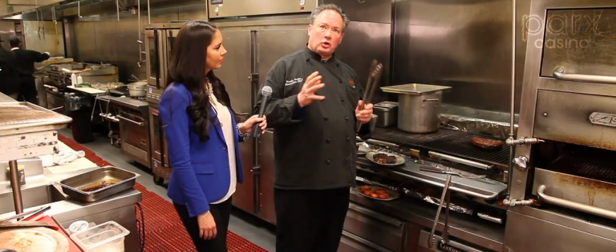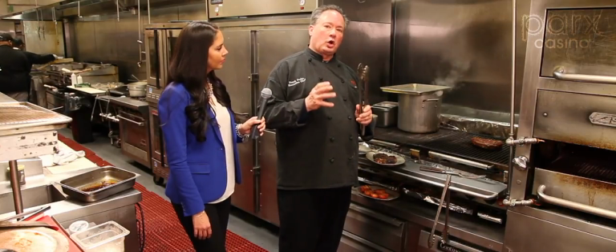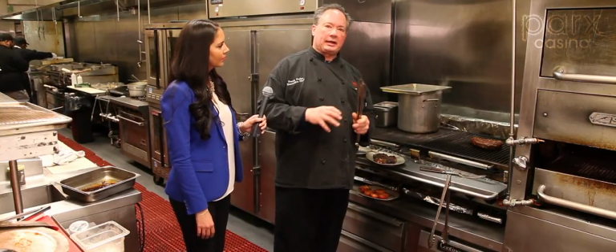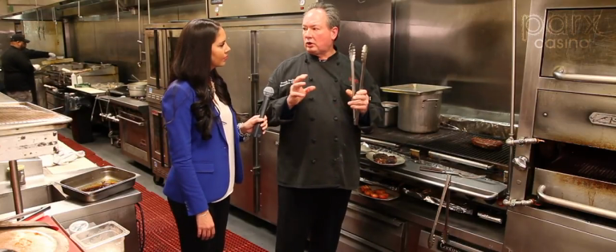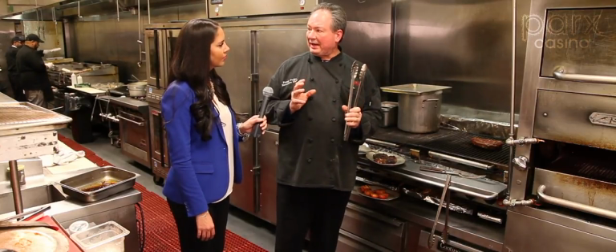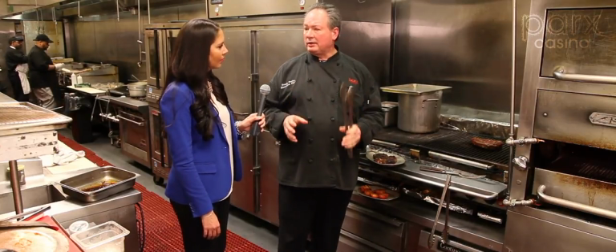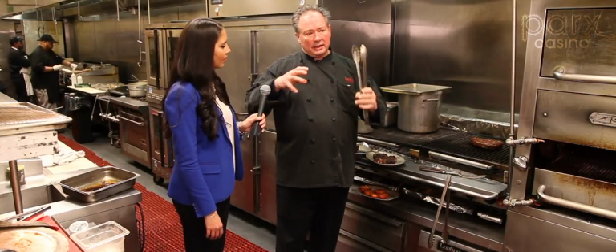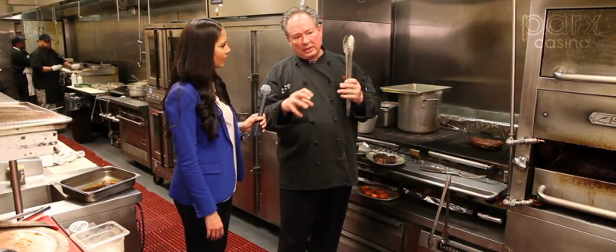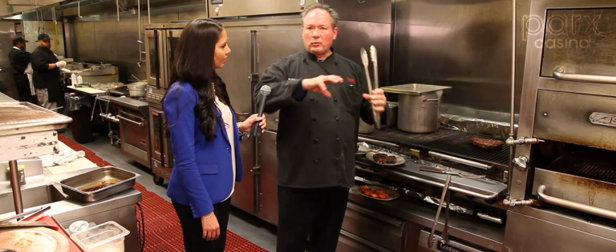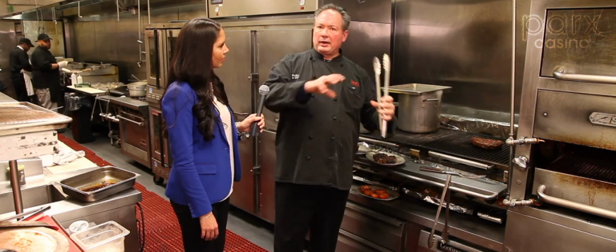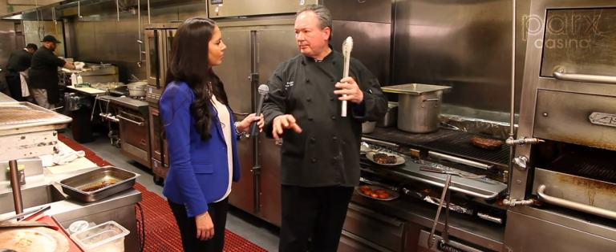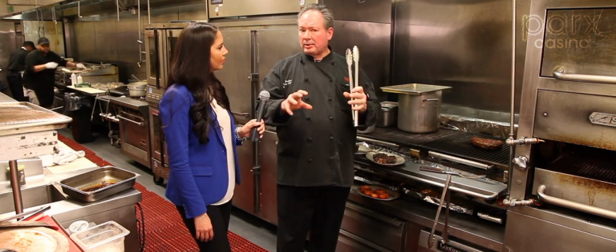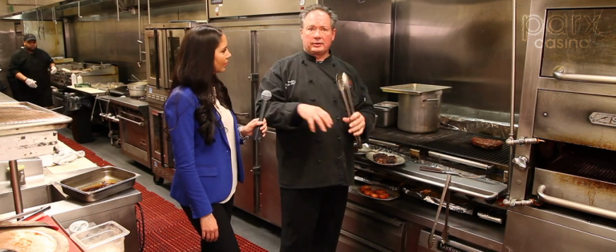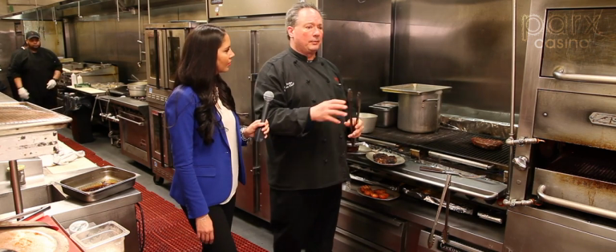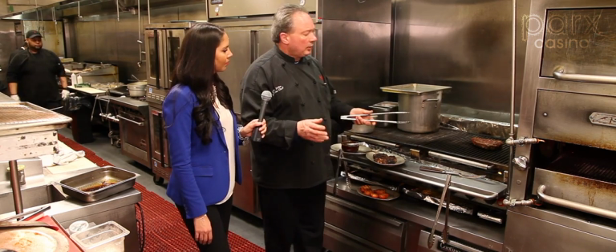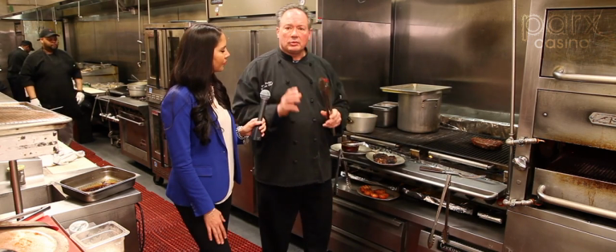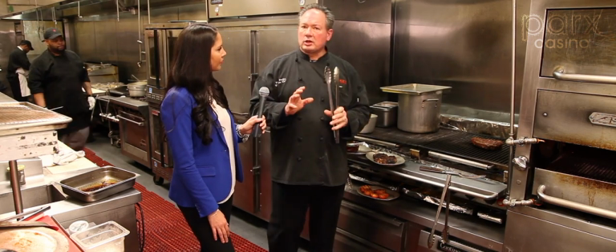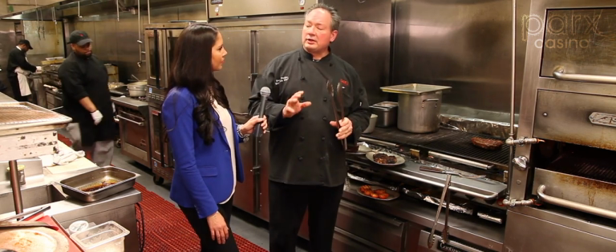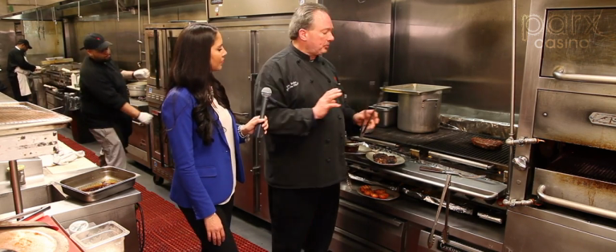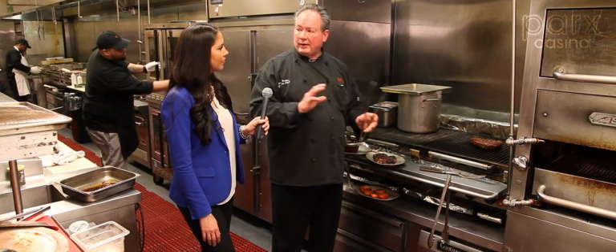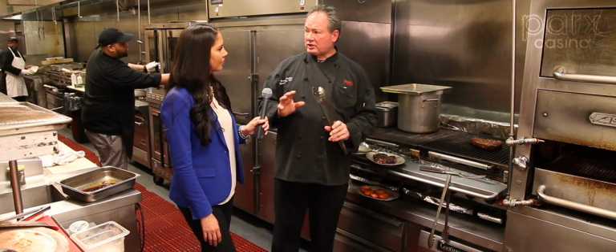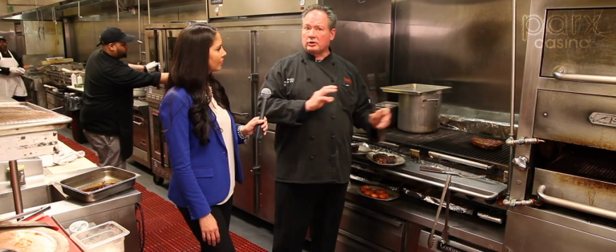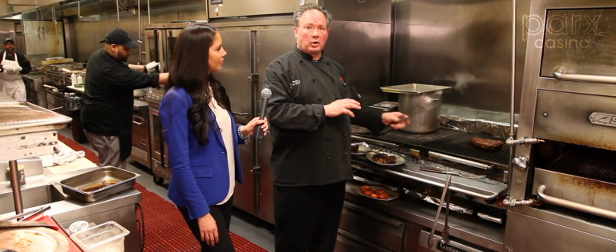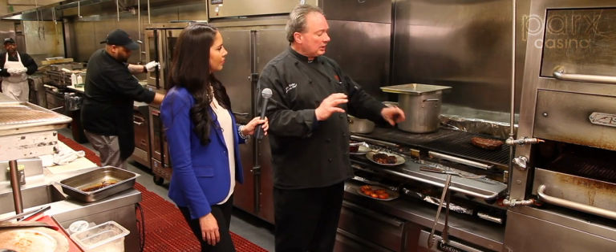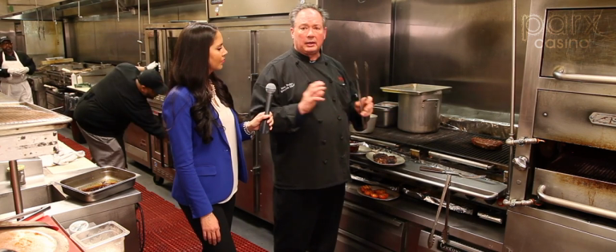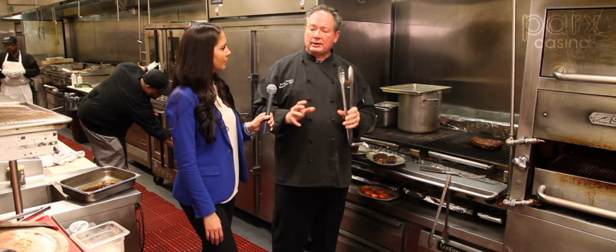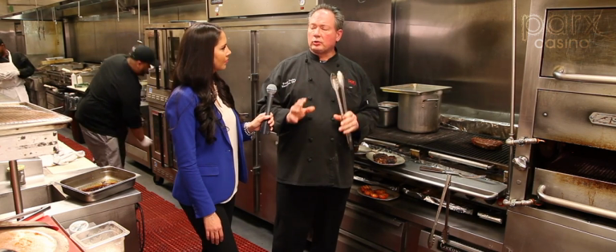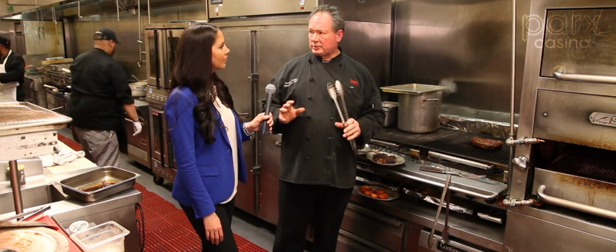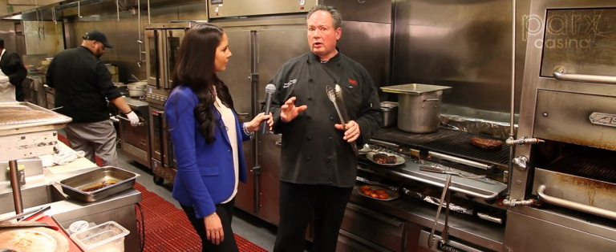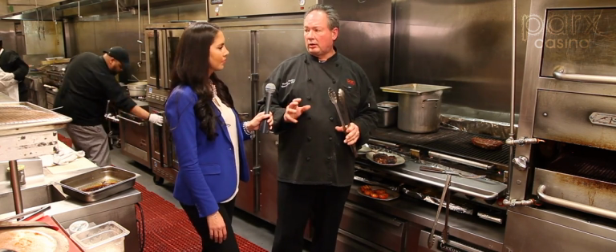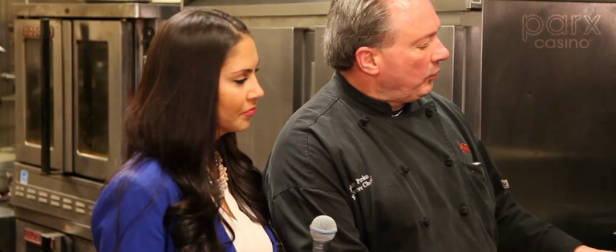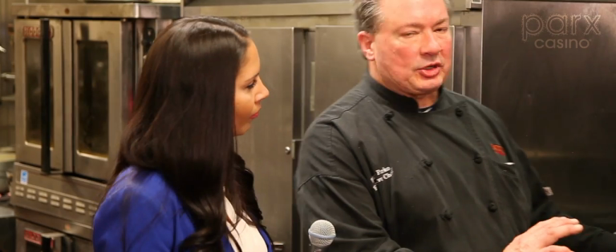If you cook a cold steak, it's going to cook unevenly. It's going to be tough in one area, possibly another. So those little things can help you have a great steak or chicken breast — same thing. Let them get to room temperature, don't cook them cold.